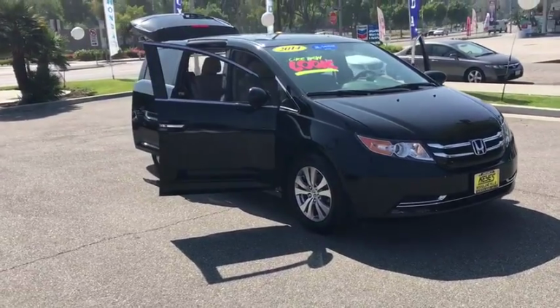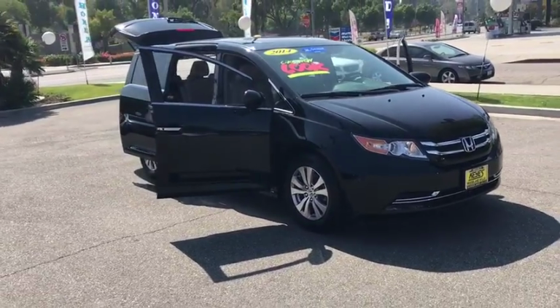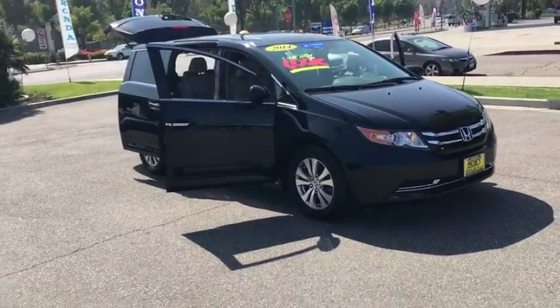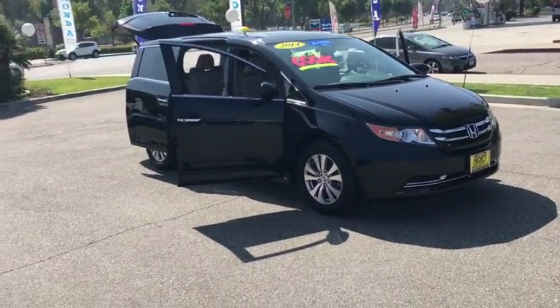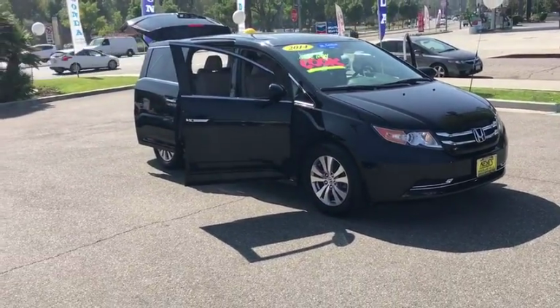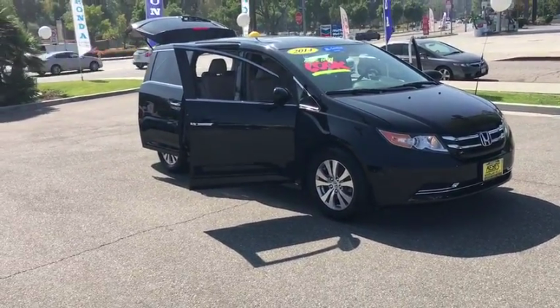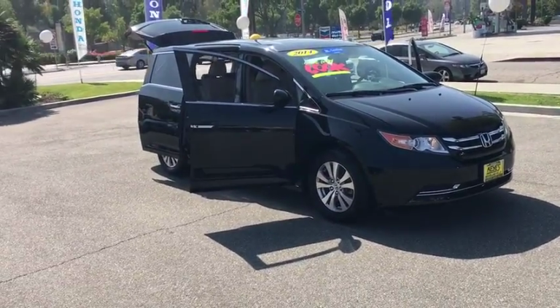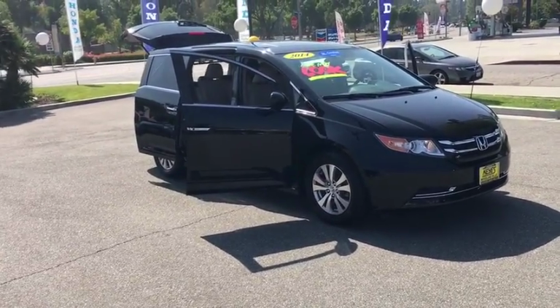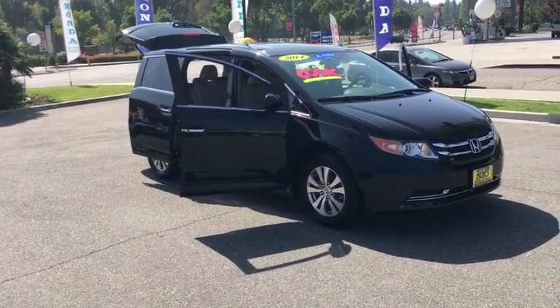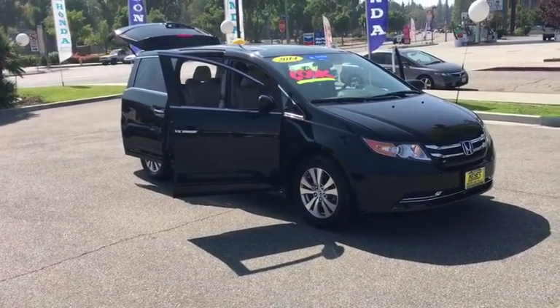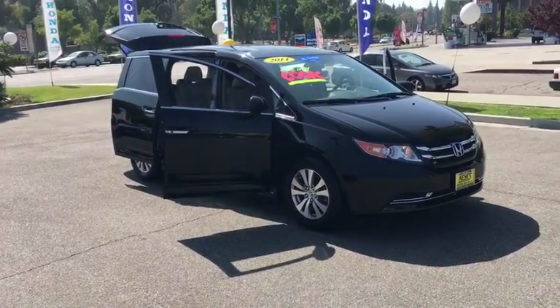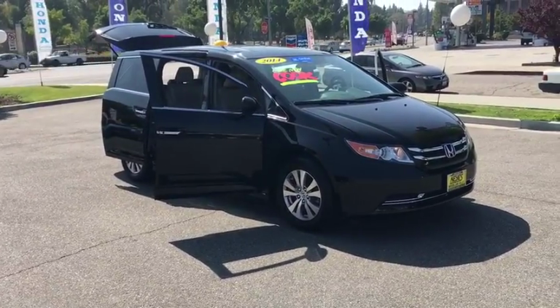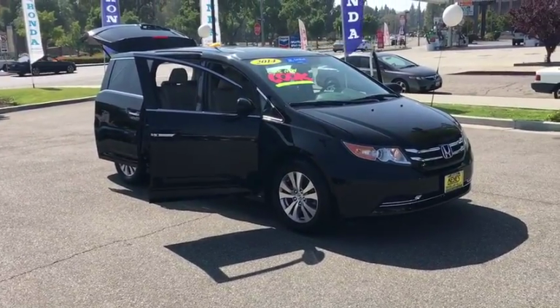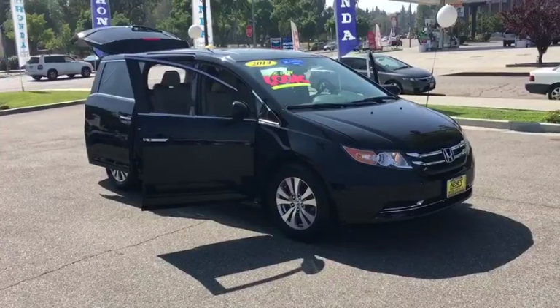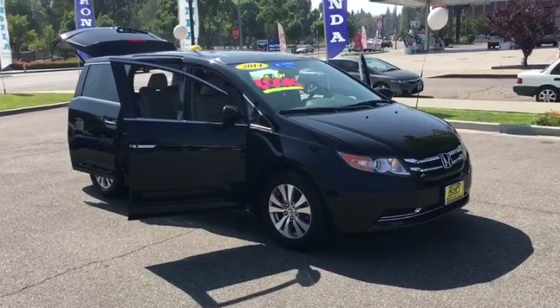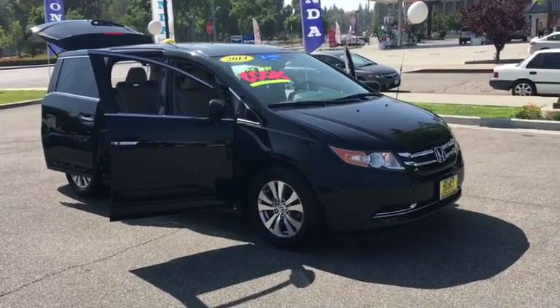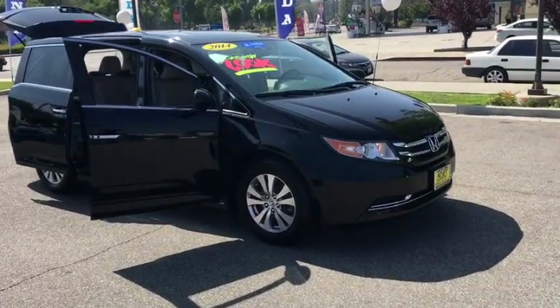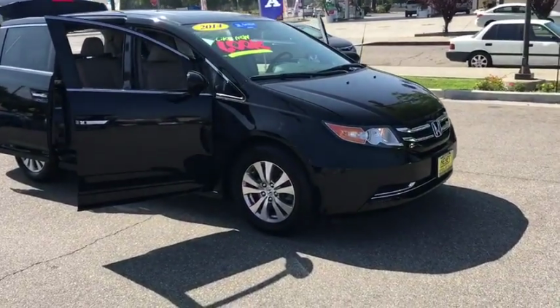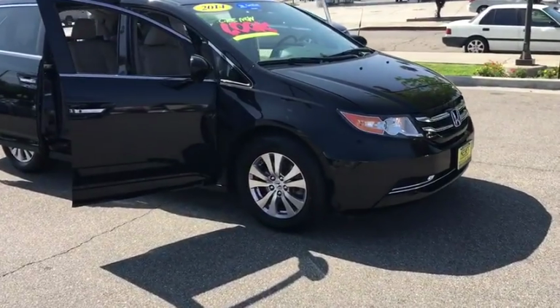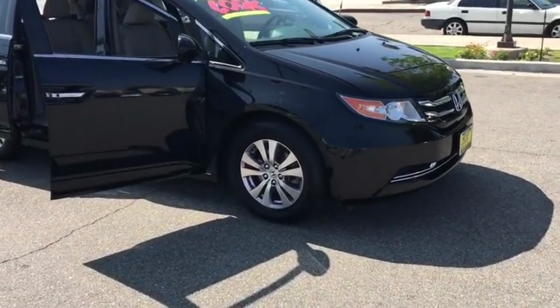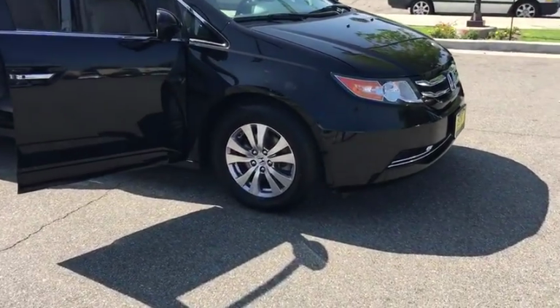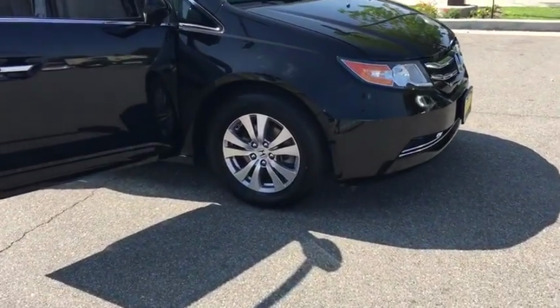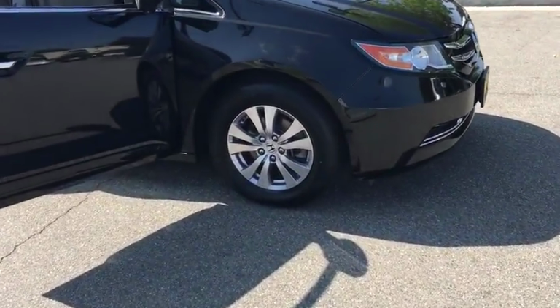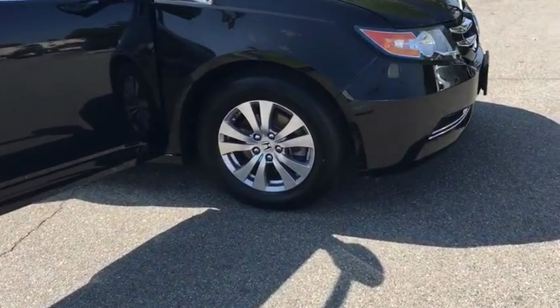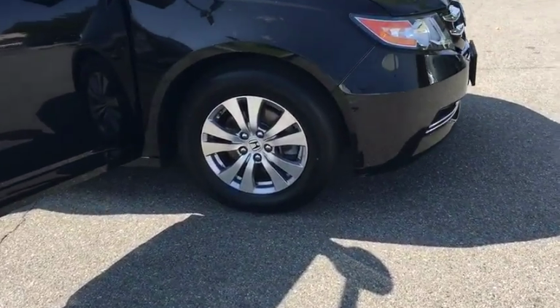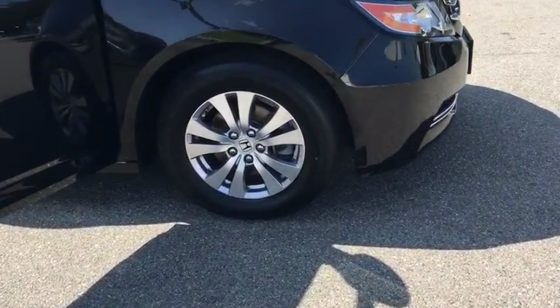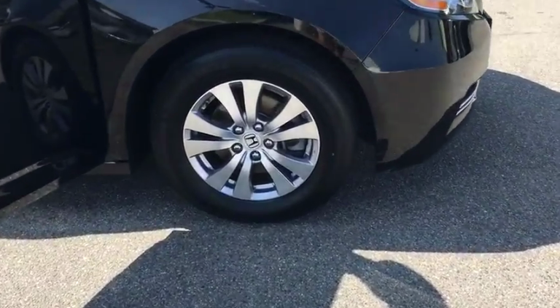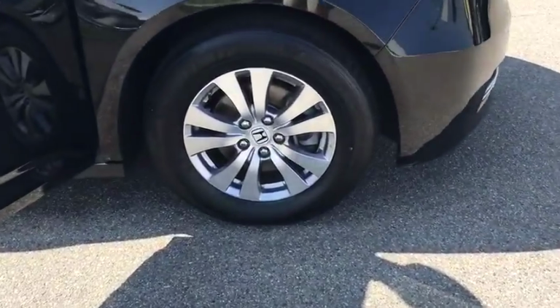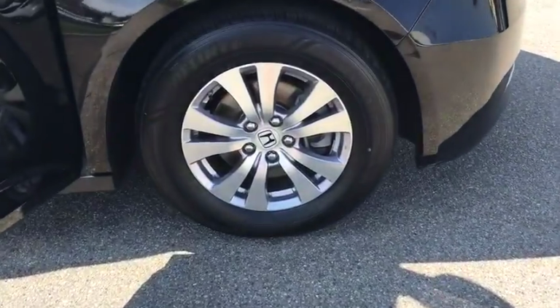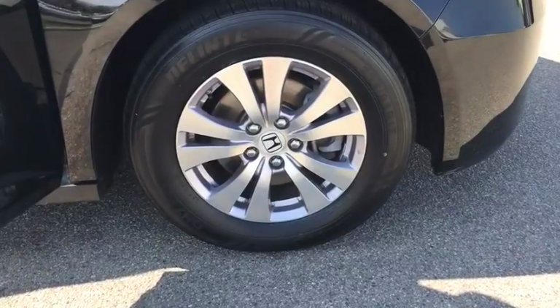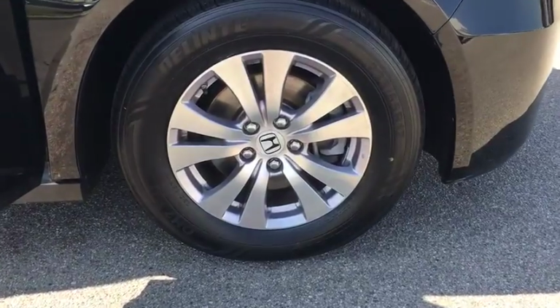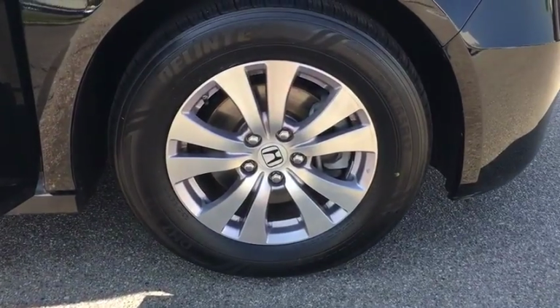This vehicle has less than 30,000 miles. Here are some of this vehicle's great options: backup camera, leather-wrapped steering wheel, leather shift knob, low tire pressure warning.